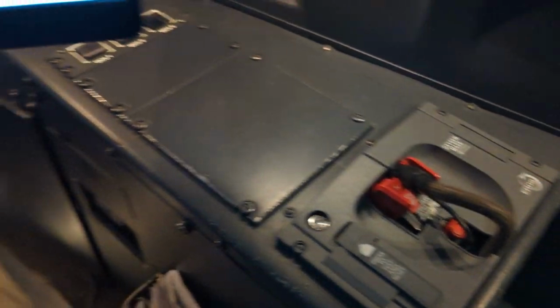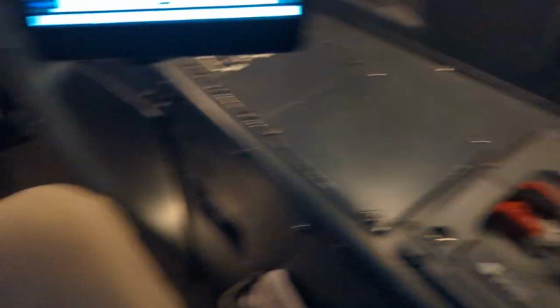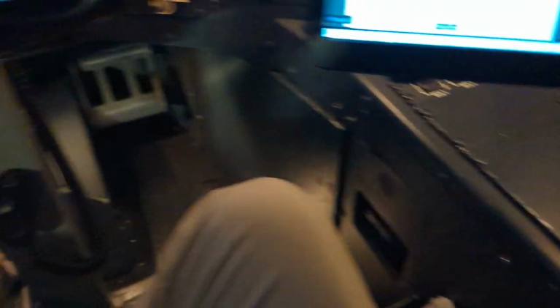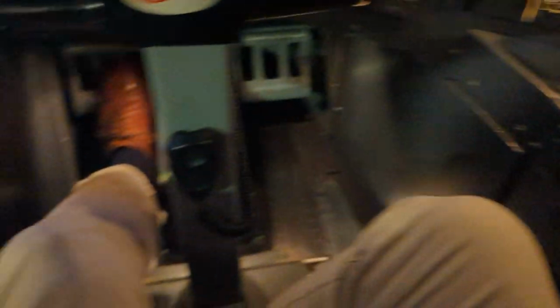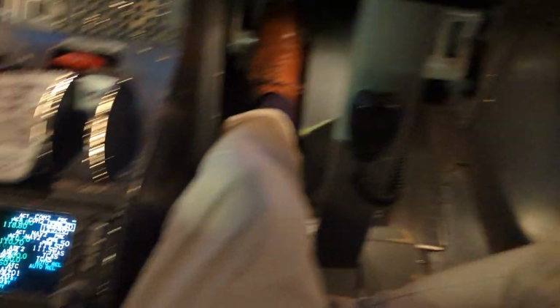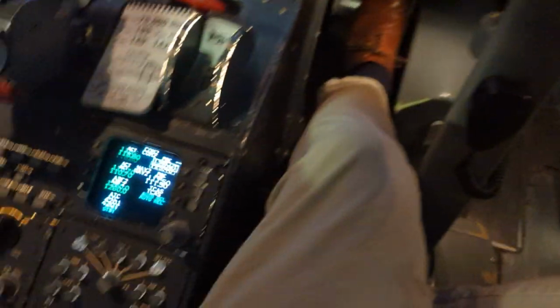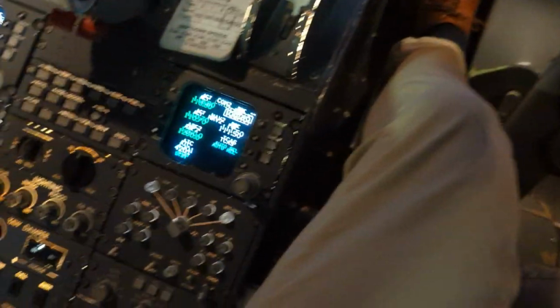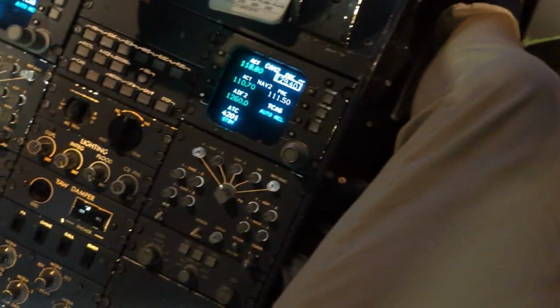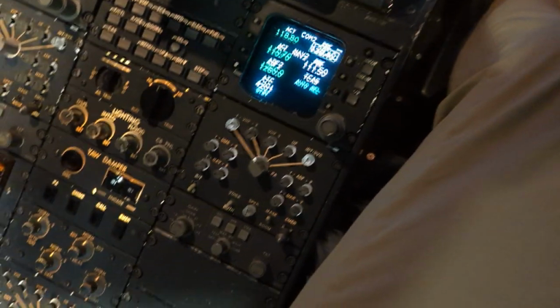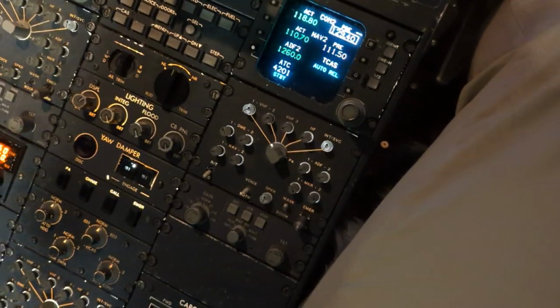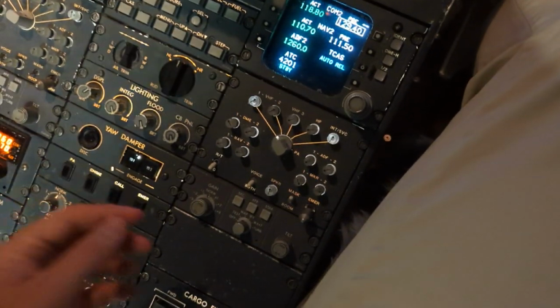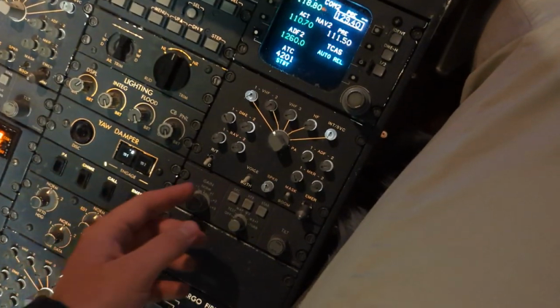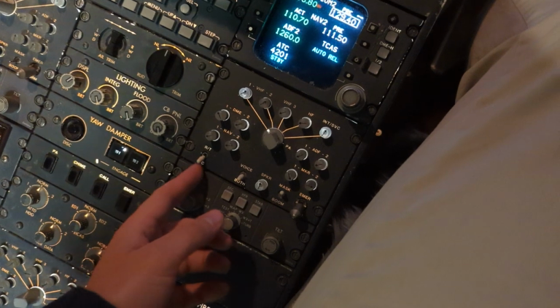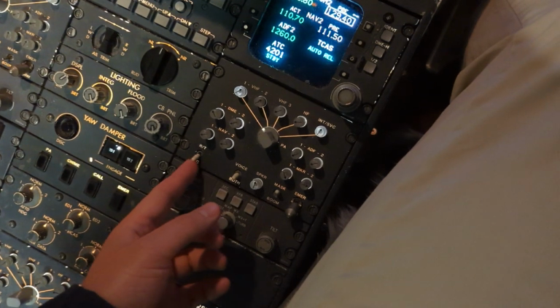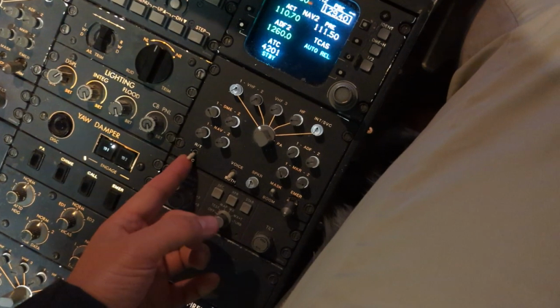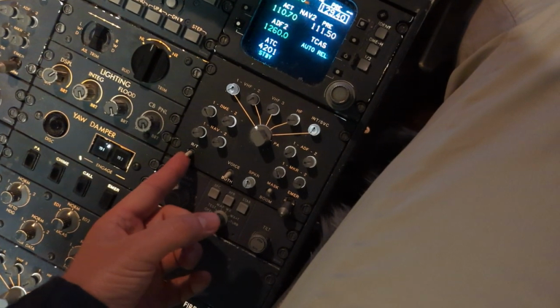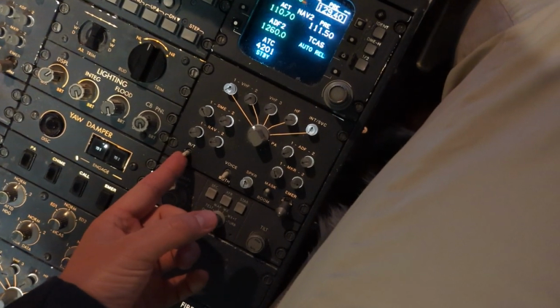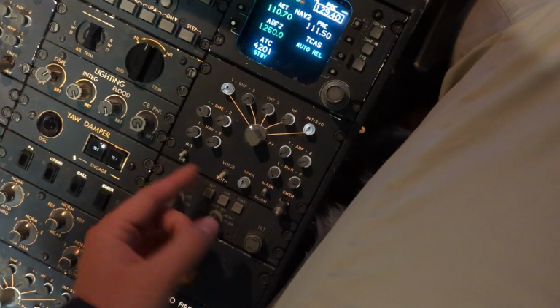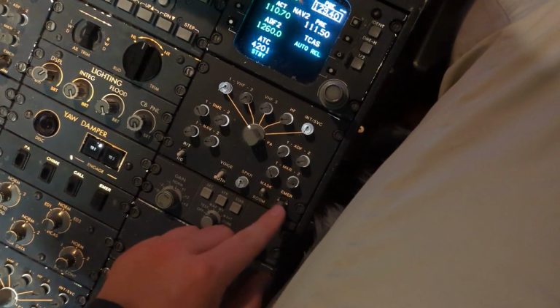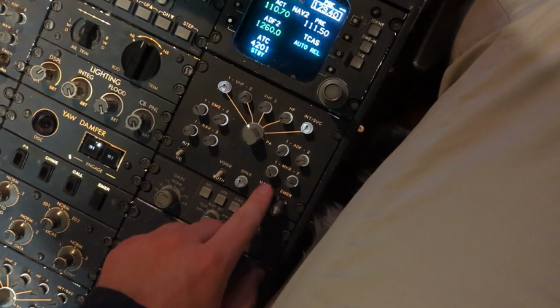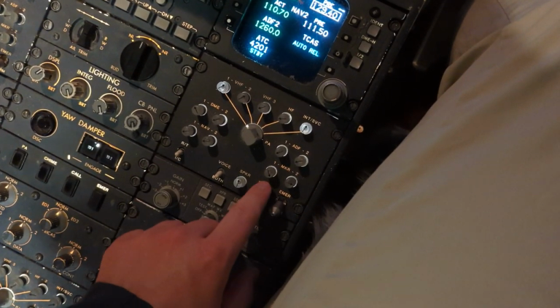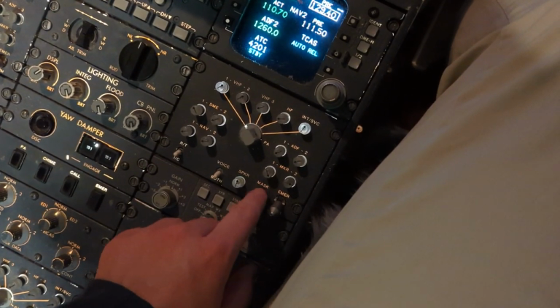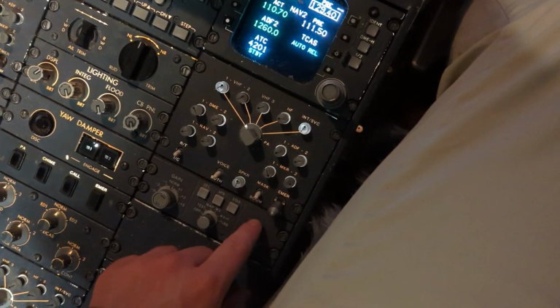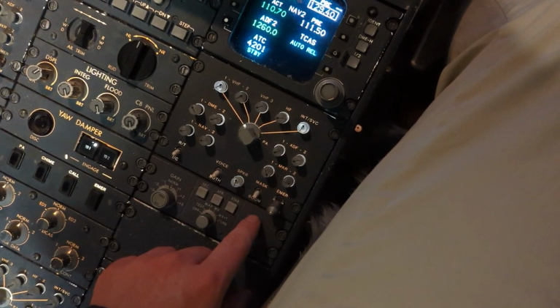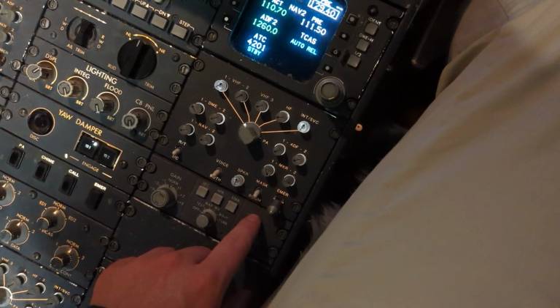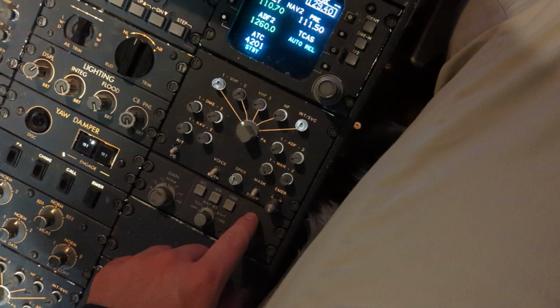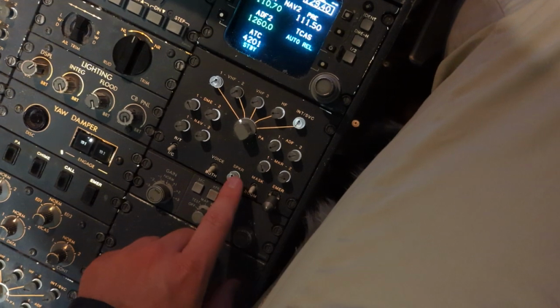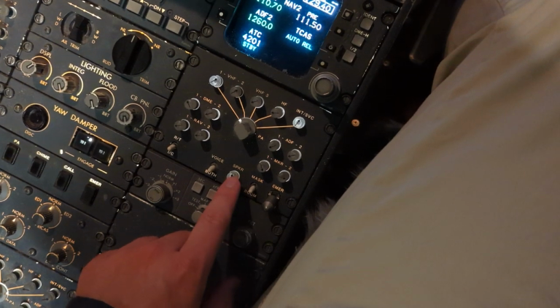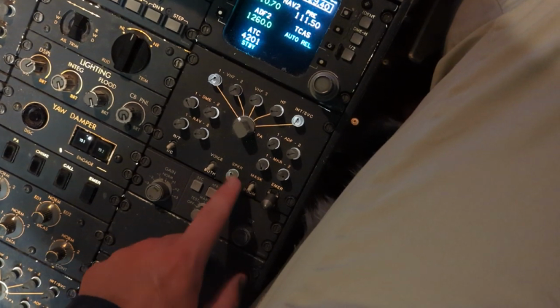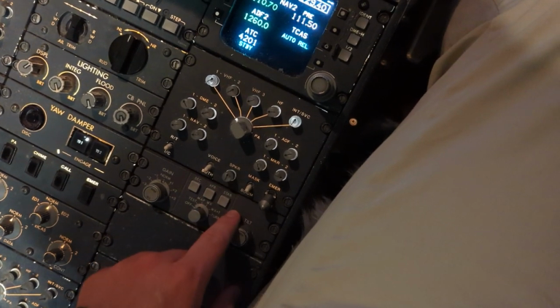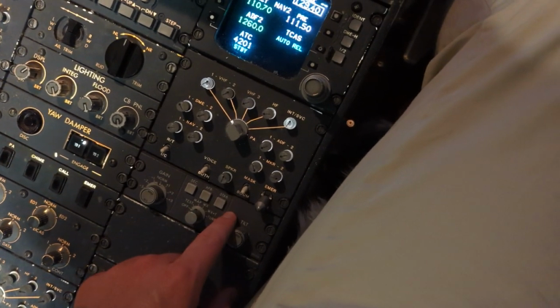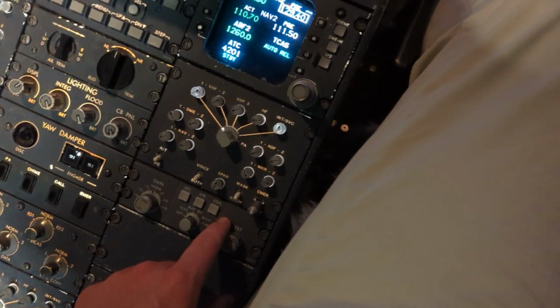As a courtesy, while performing the rest of the test, I highly recommend turning the intercom off and returning the mask back to boom. You can leave the speaker on or off, your choice.